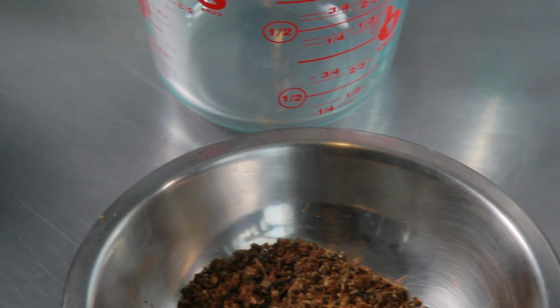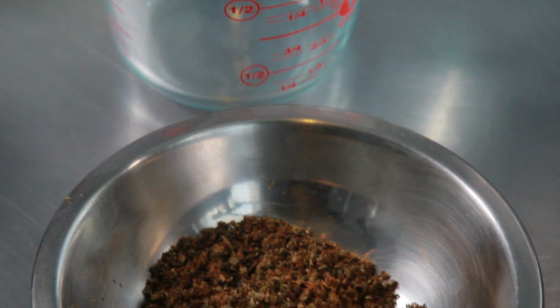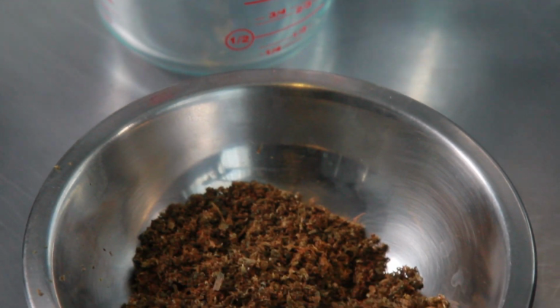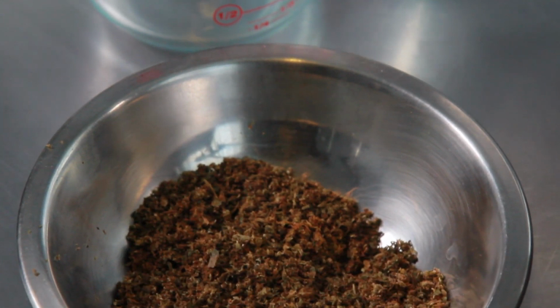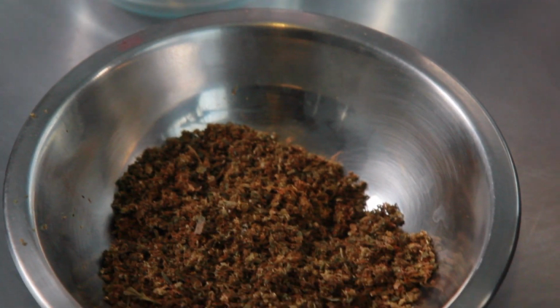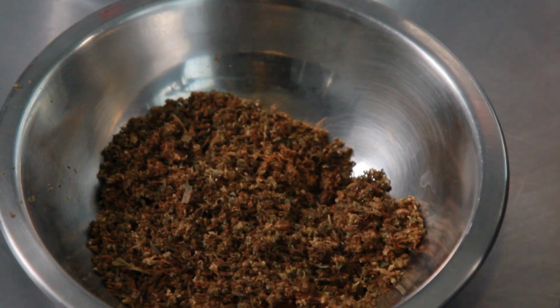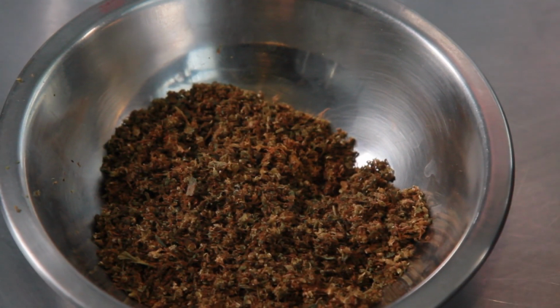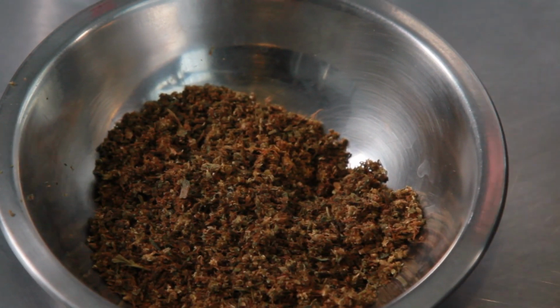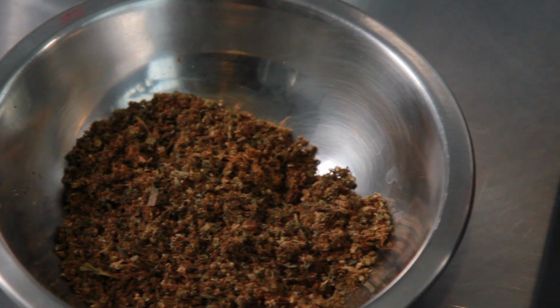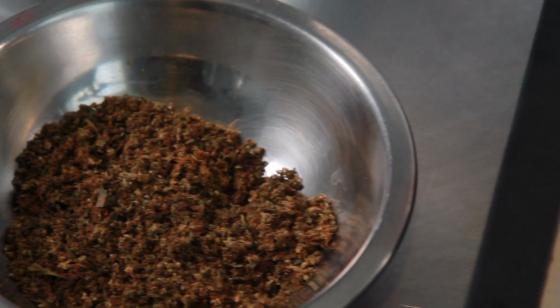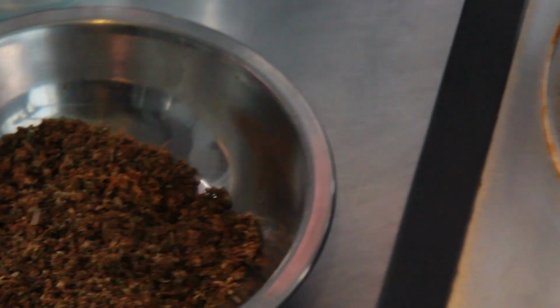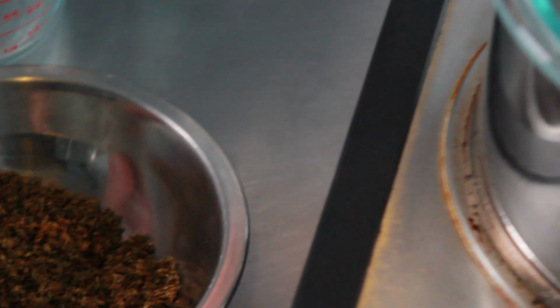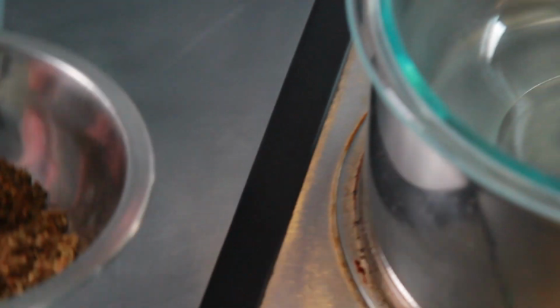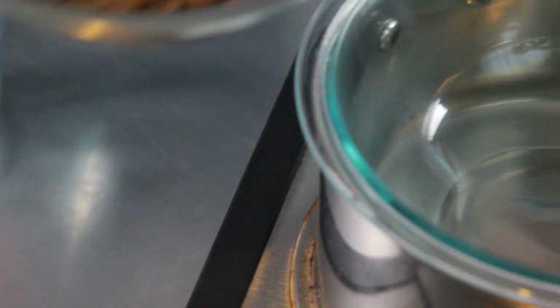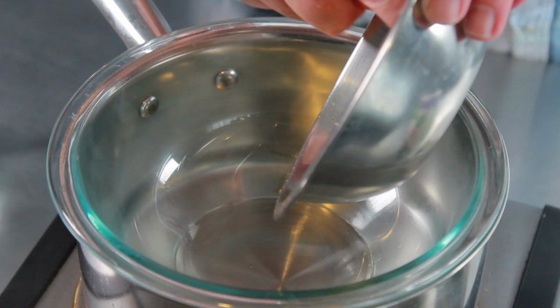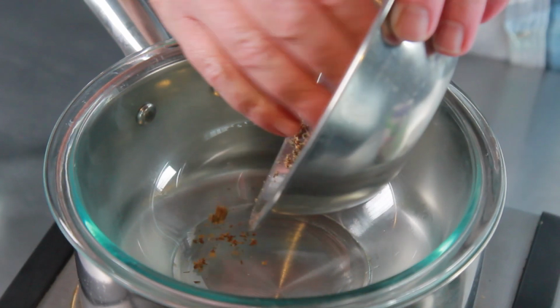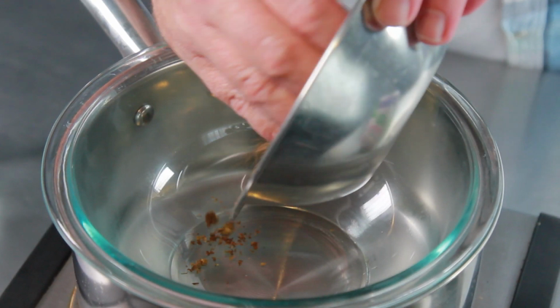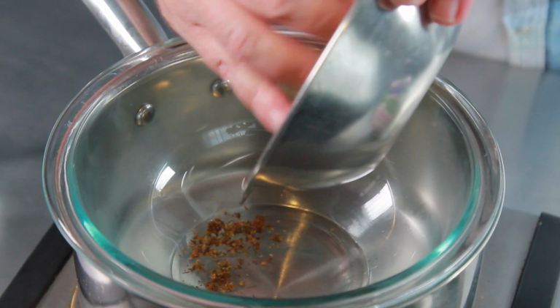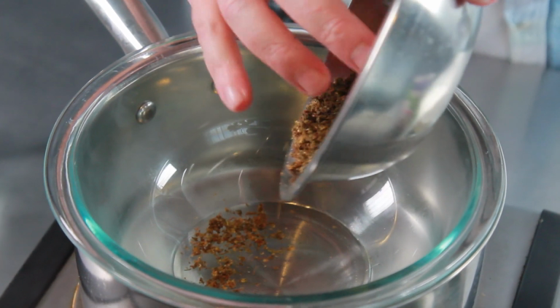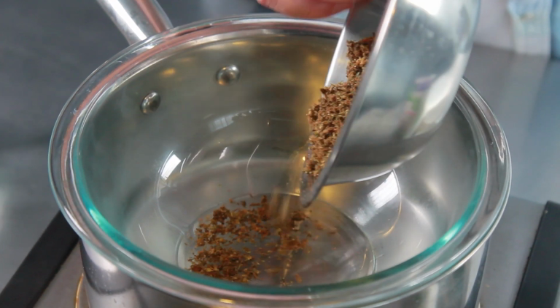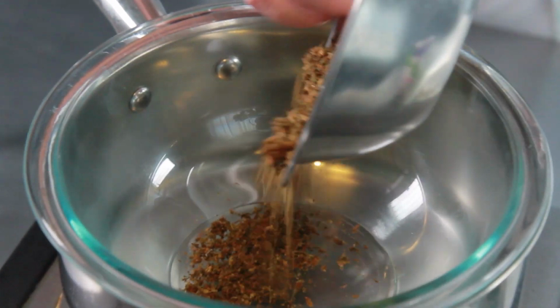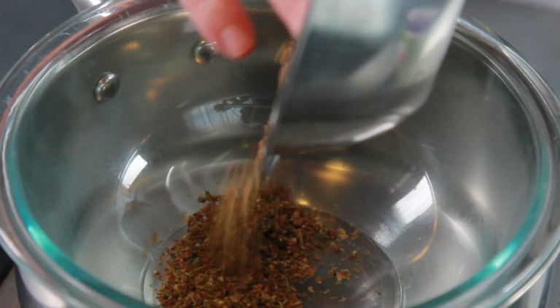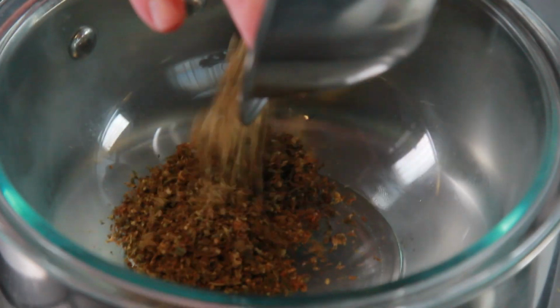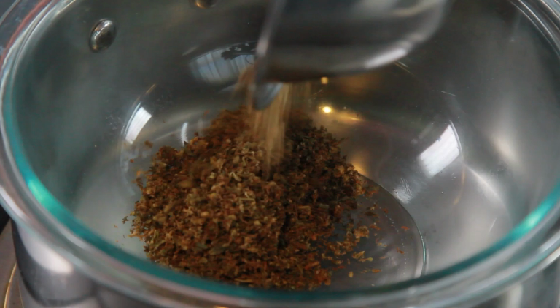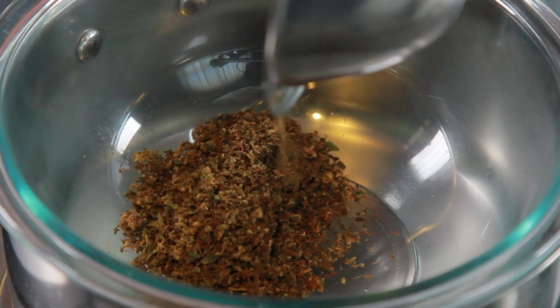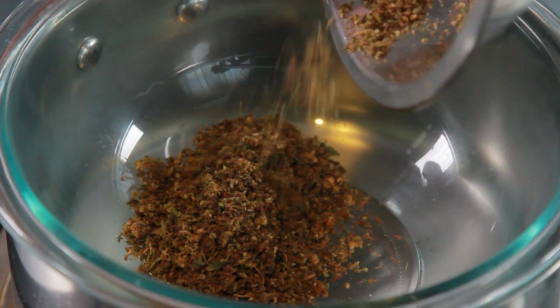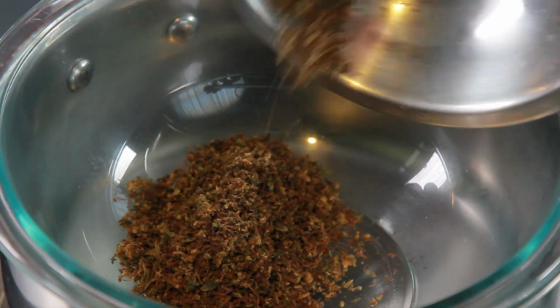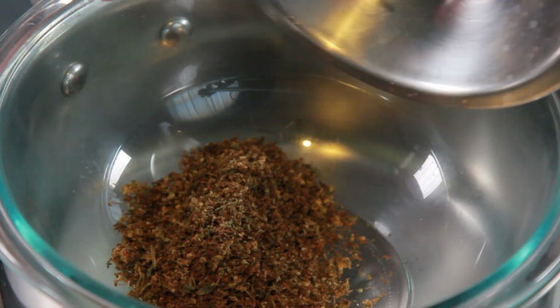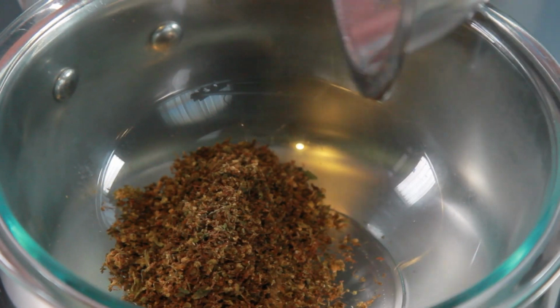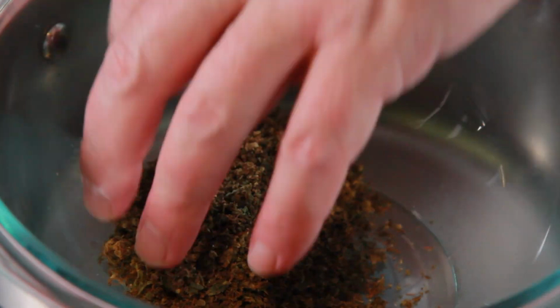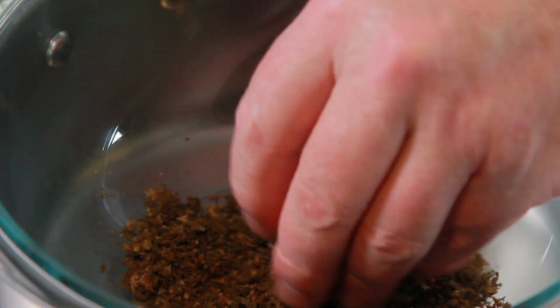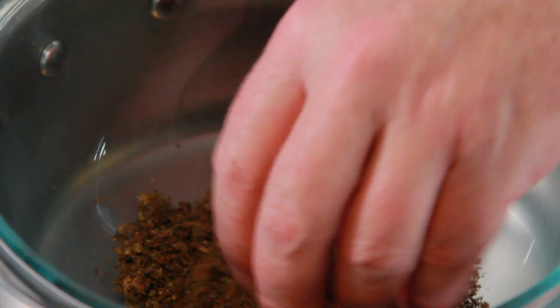Once your cannabis has been activated, converting it to THC, we're going to go ahead and do the infusion process. I'd recommend for this recipe to do the complete infusion process all the way to the point where we put it in the refrigerator, and then begin the rest of the recipe.